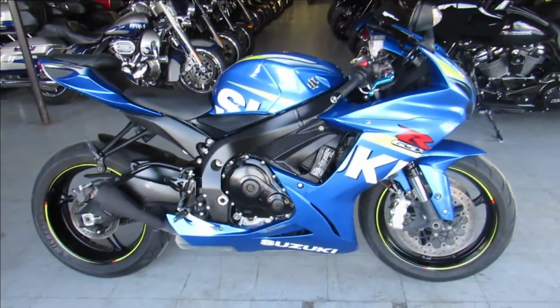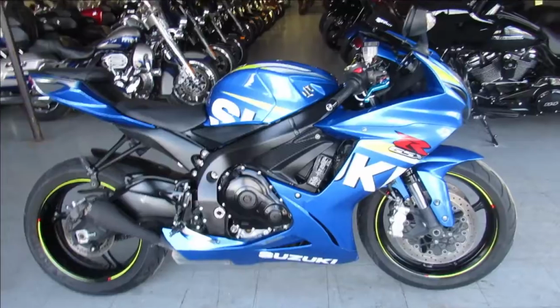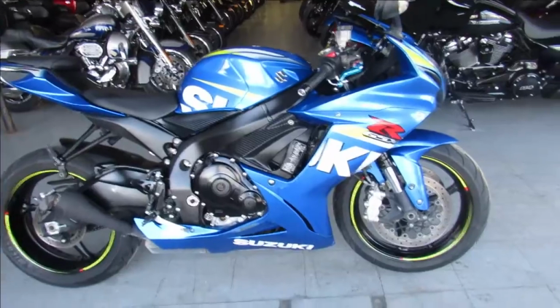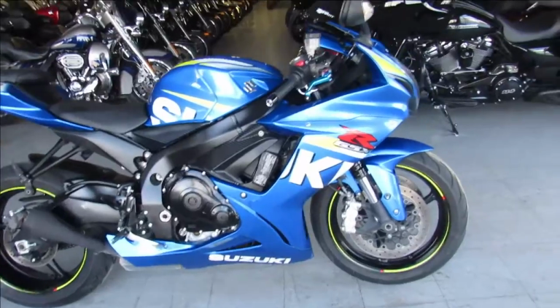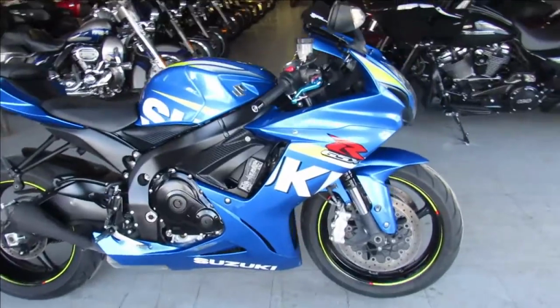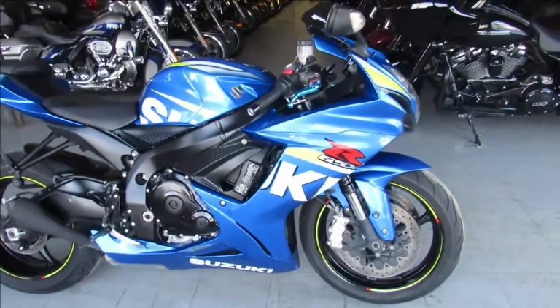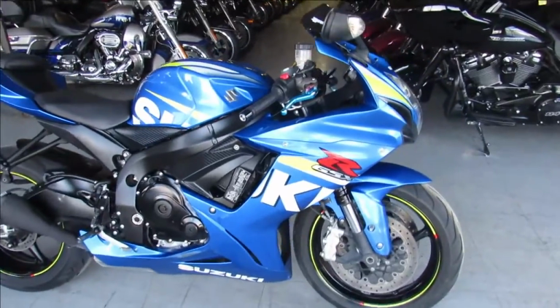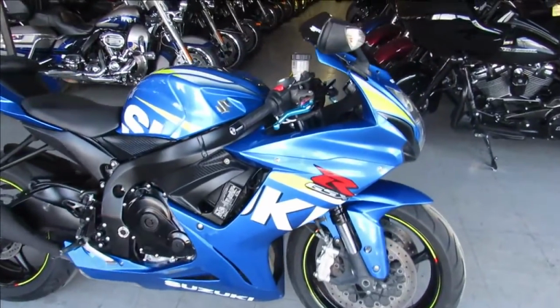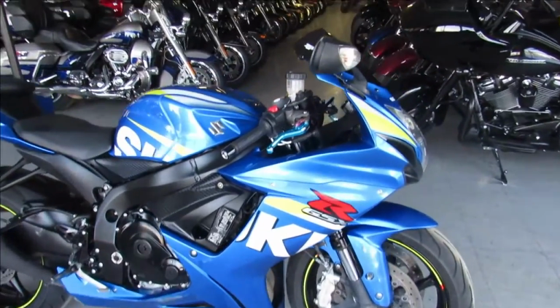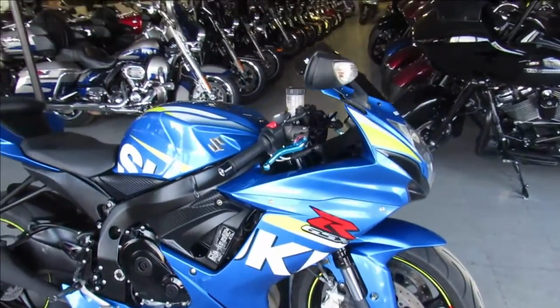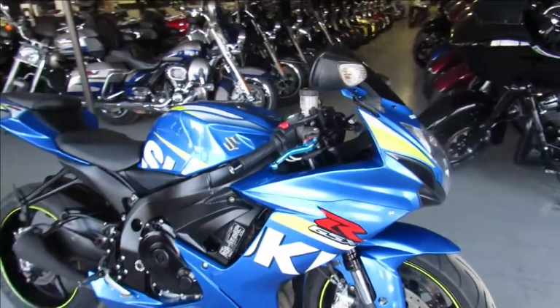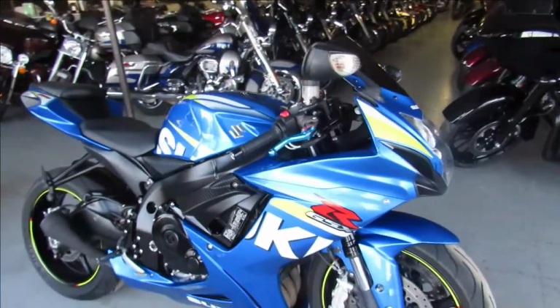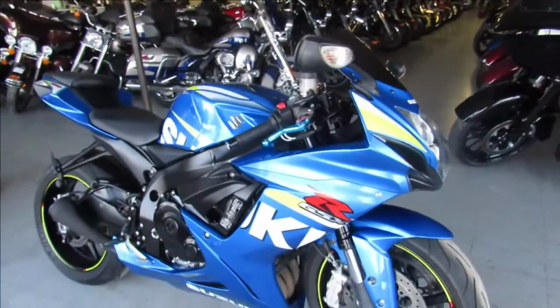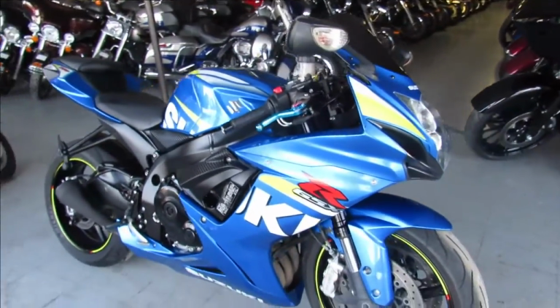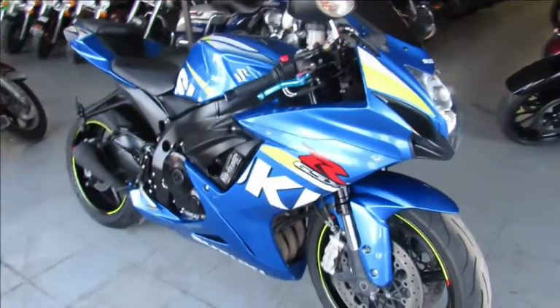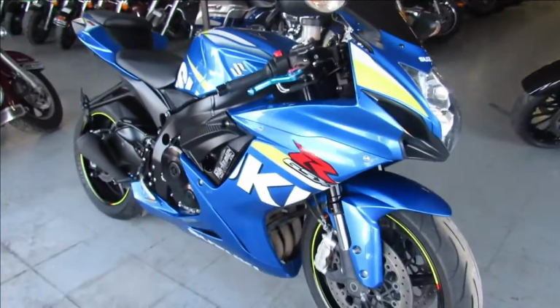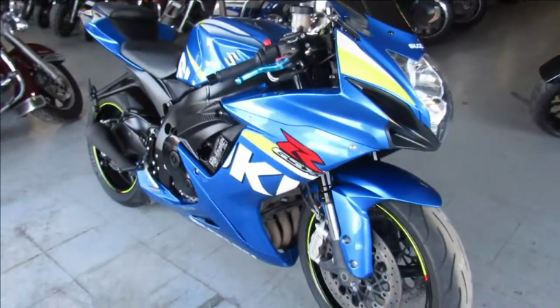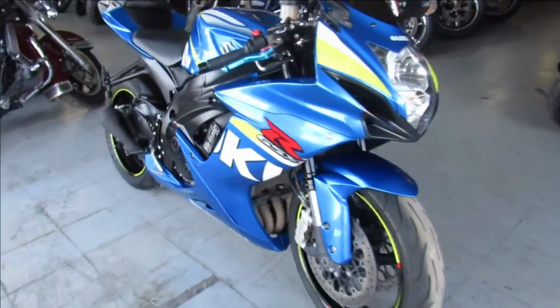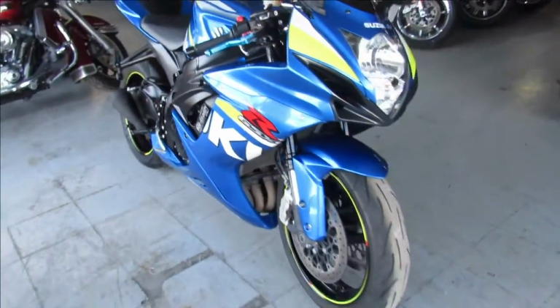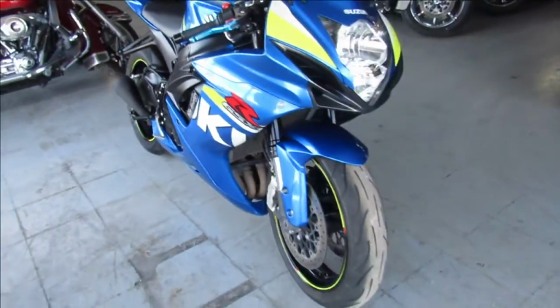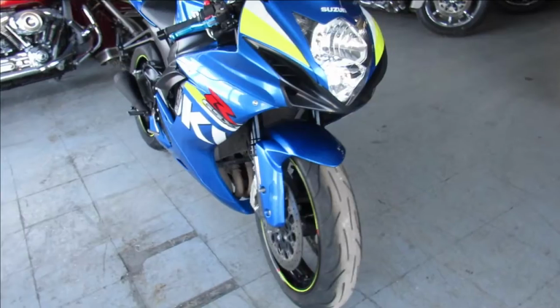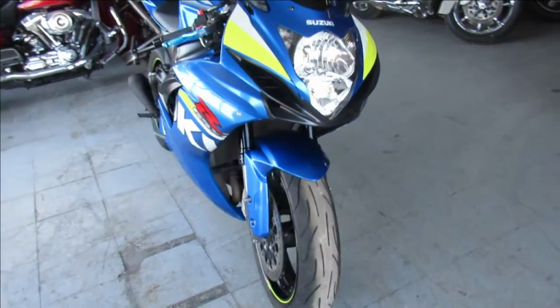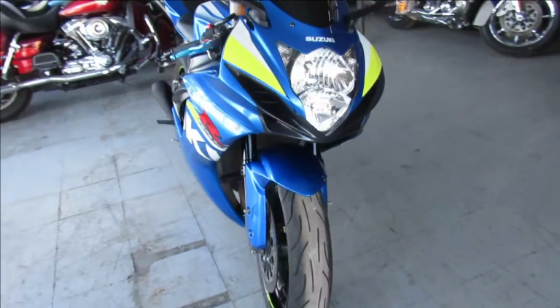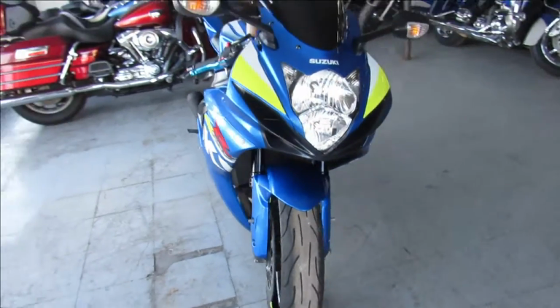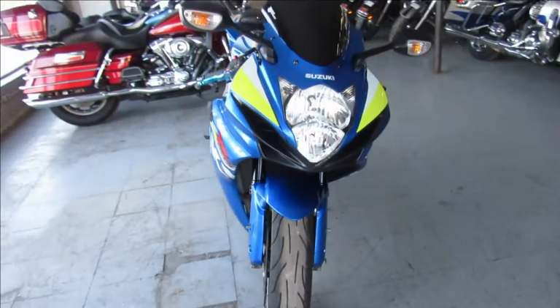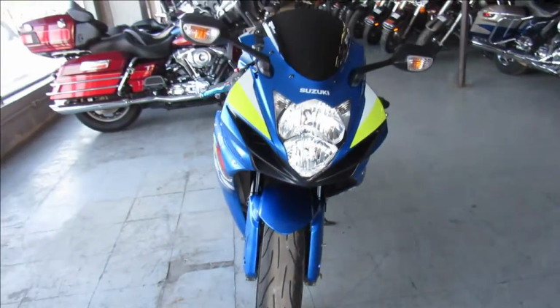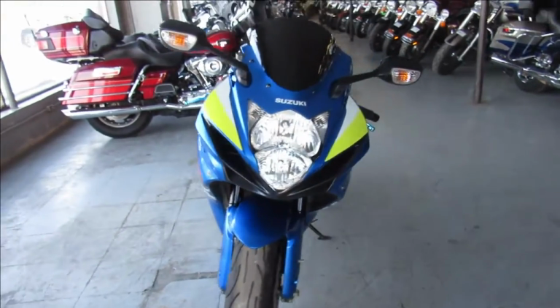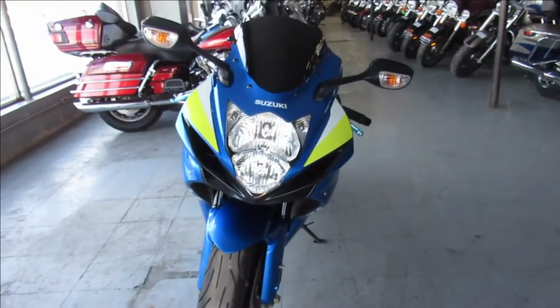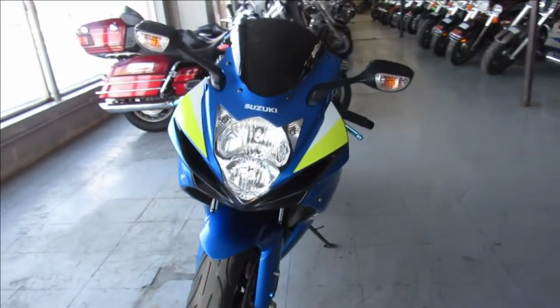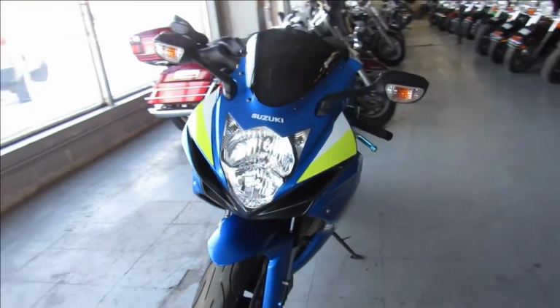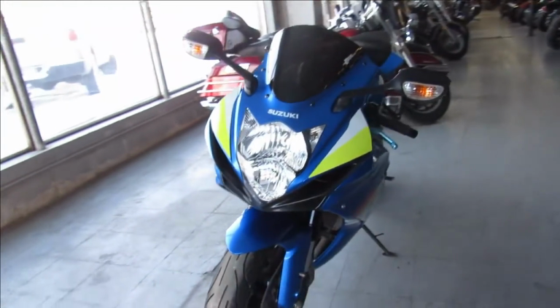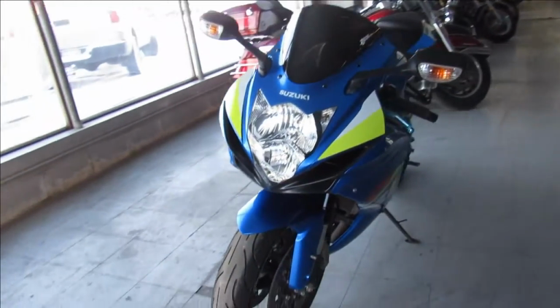Hey guys, ApprovalPowerSports.com here, doing some videos on some used sport bikes. Check this one out — 2015 Suzuki GSXR600.